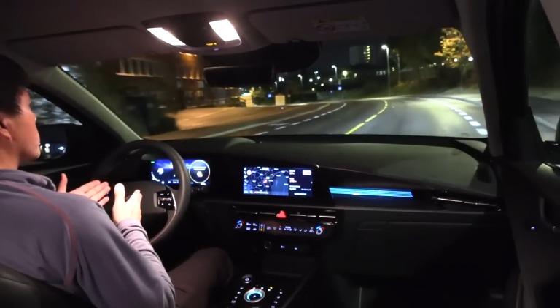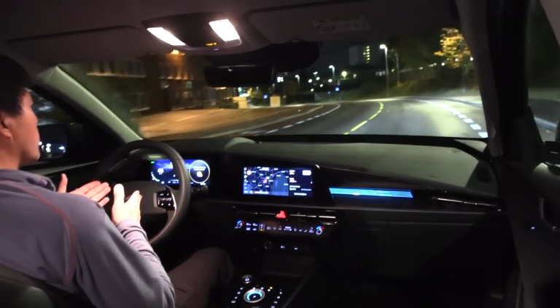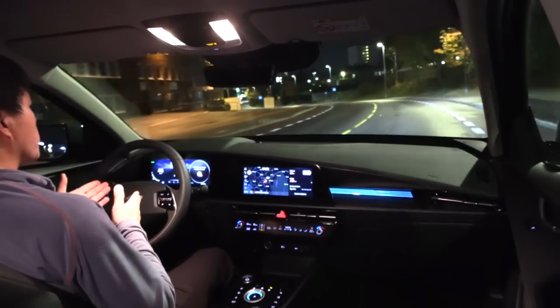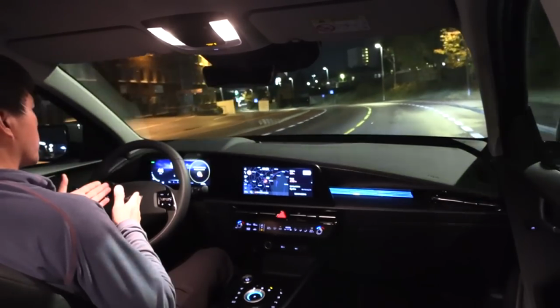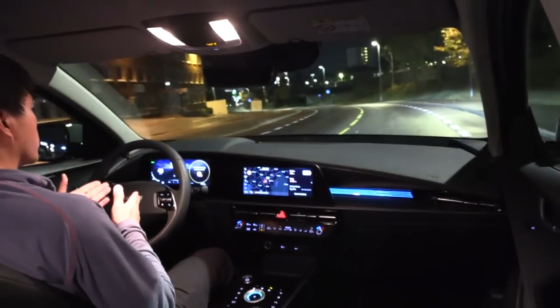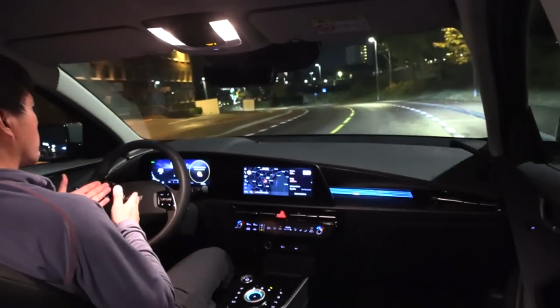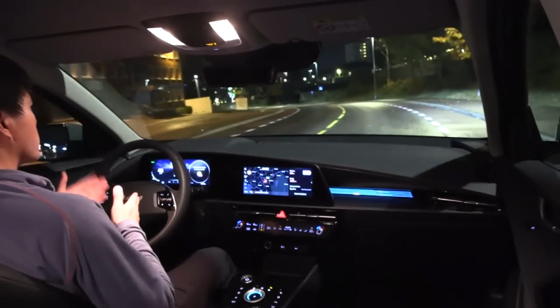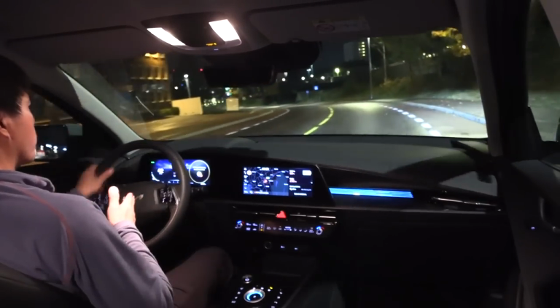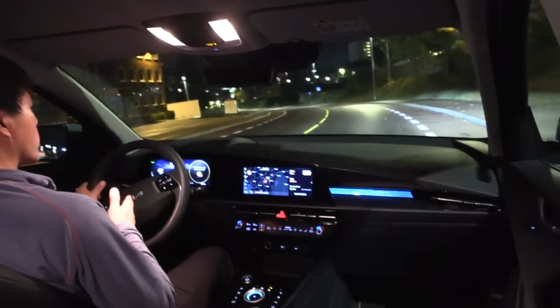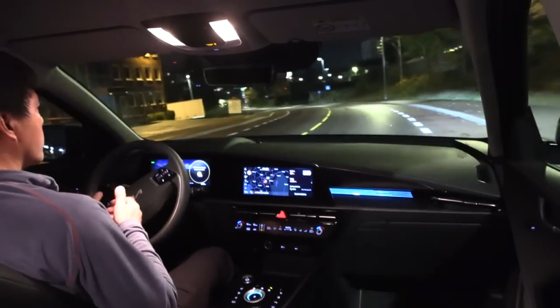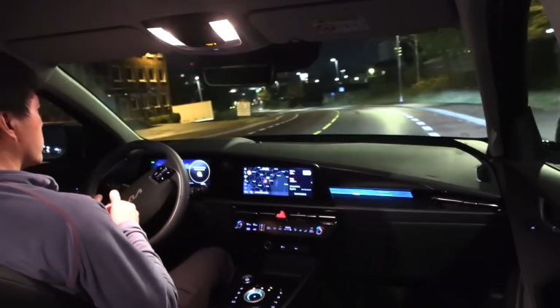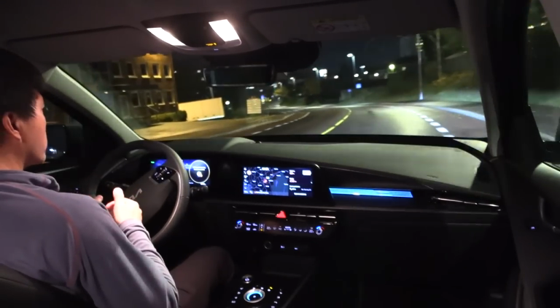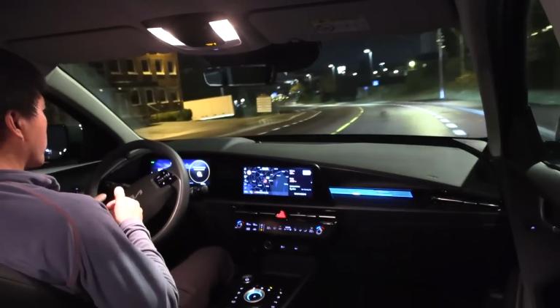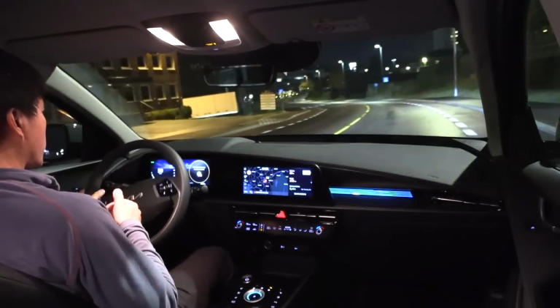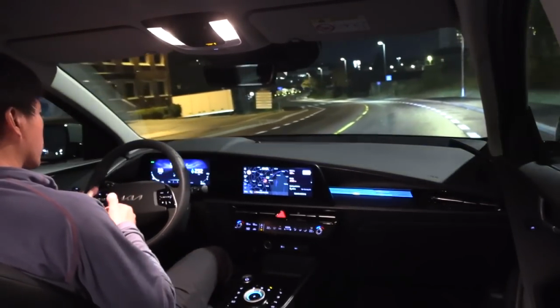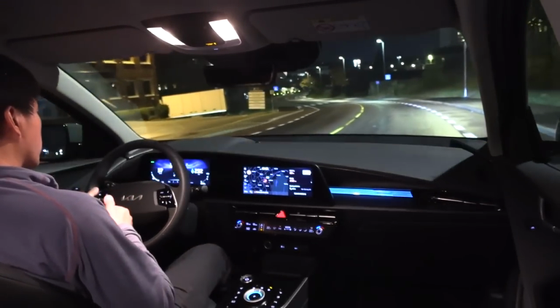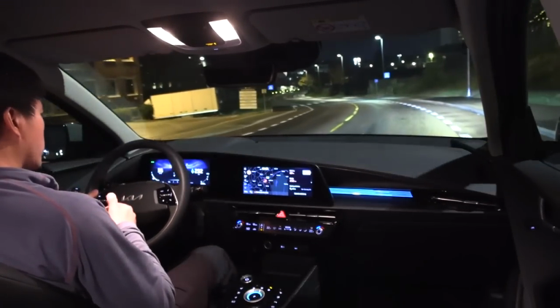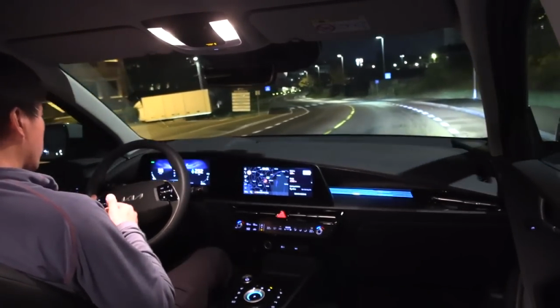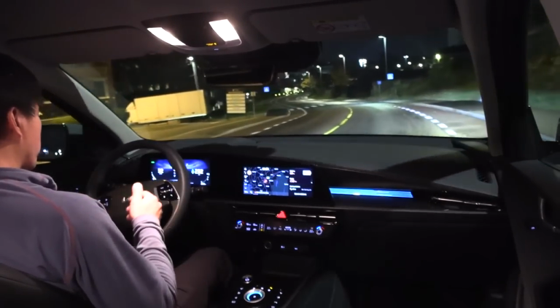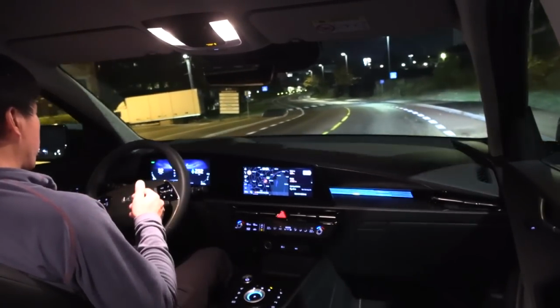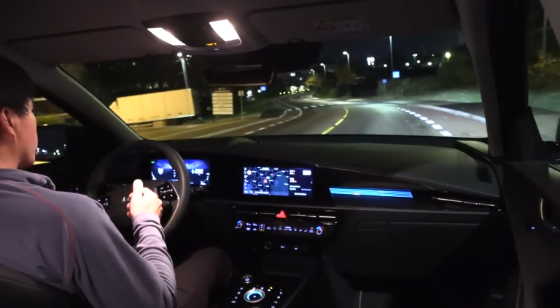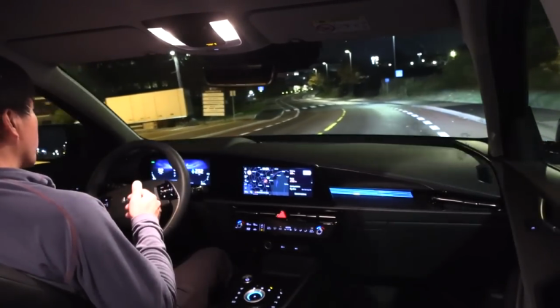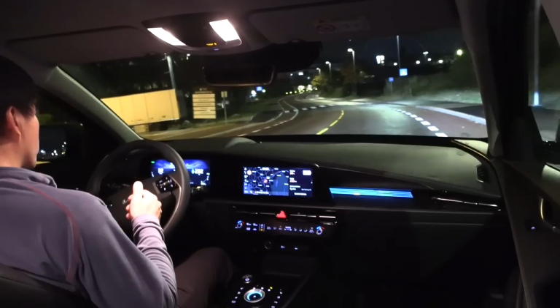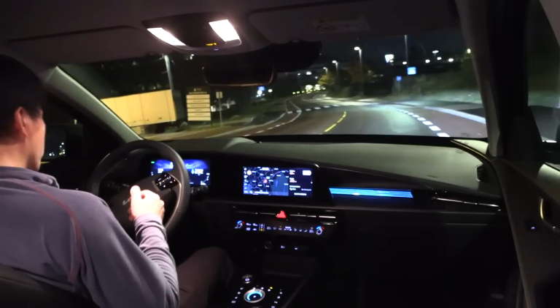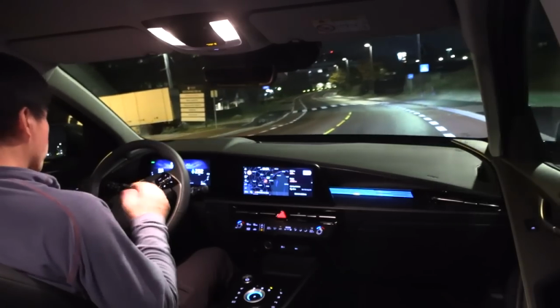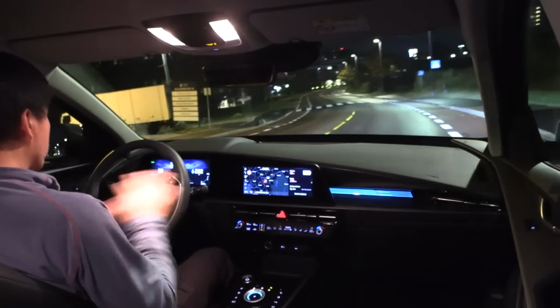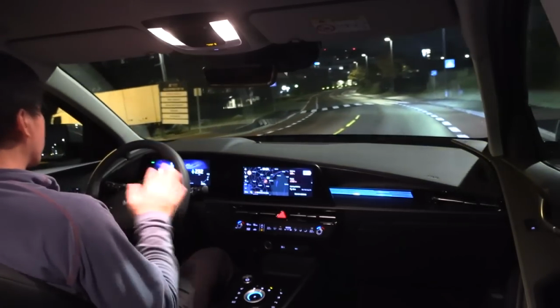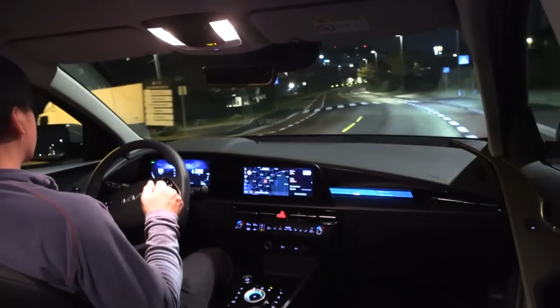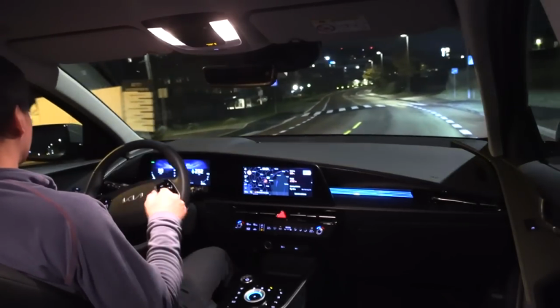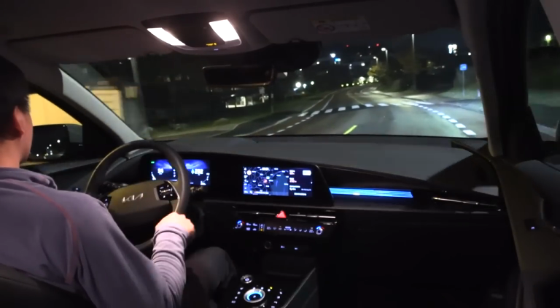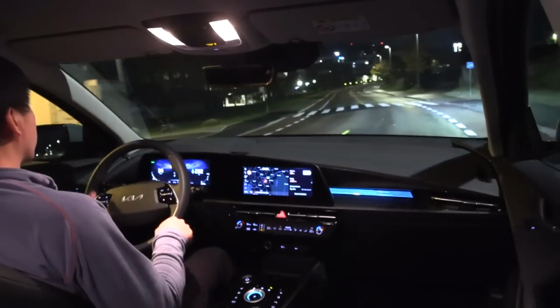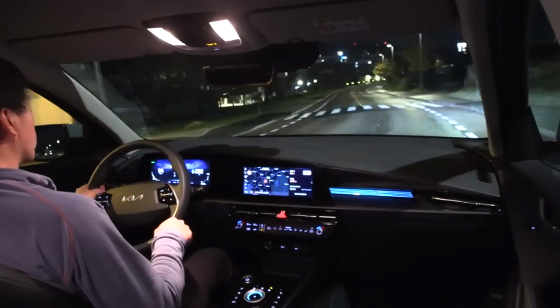And then suddenly autosteer stops working. That is really bad — you should not disengage autosteer like that.